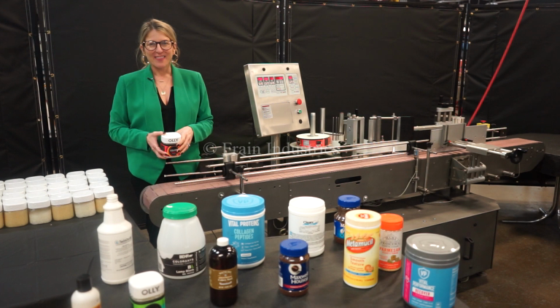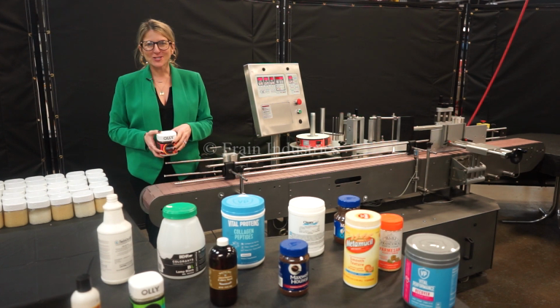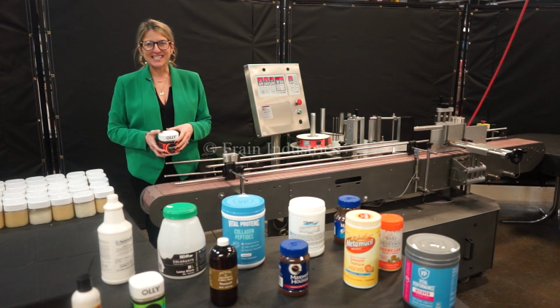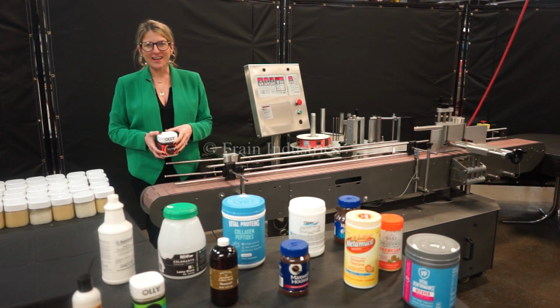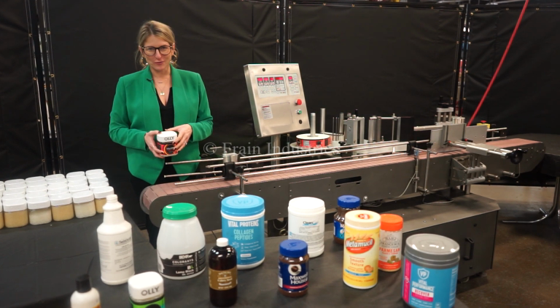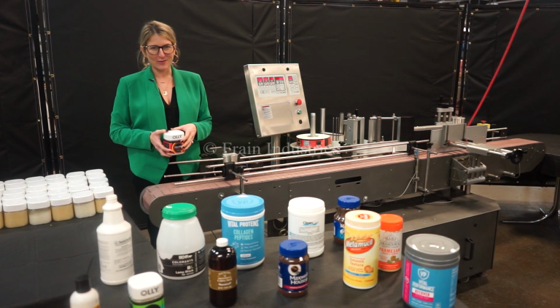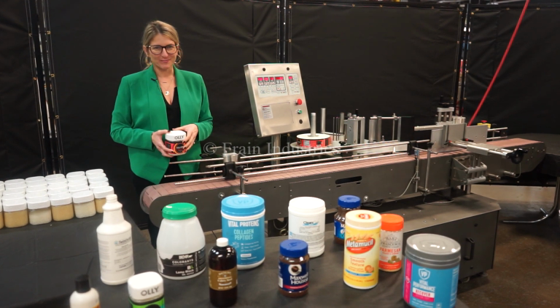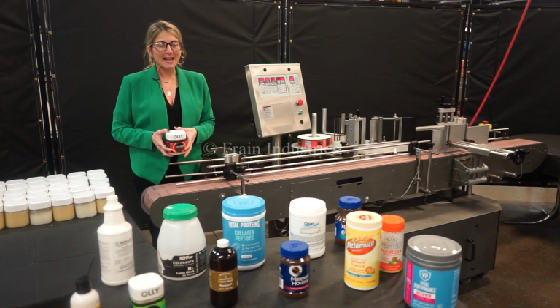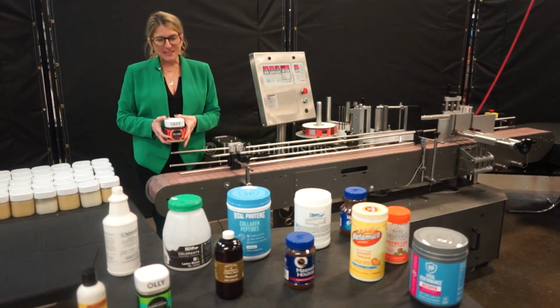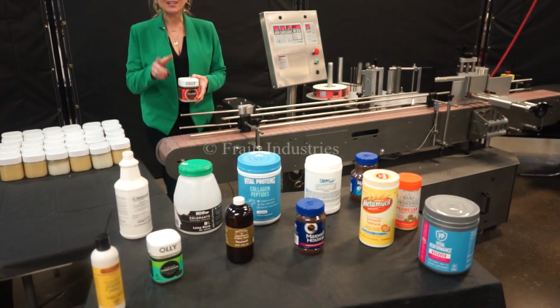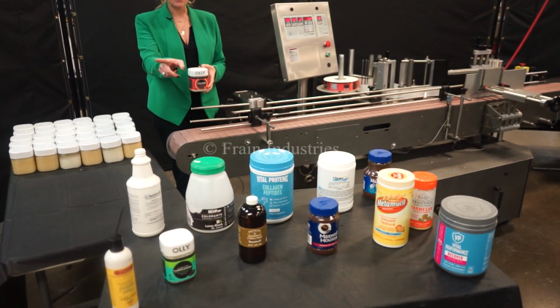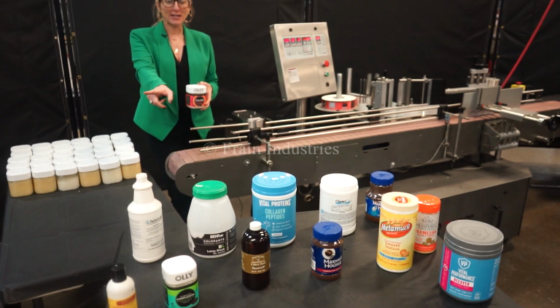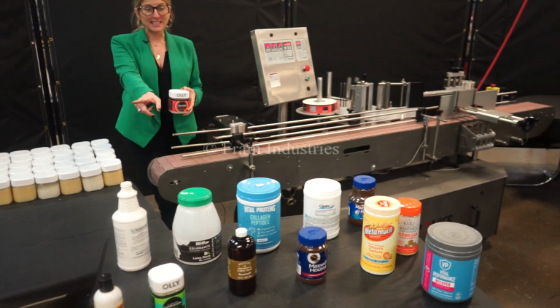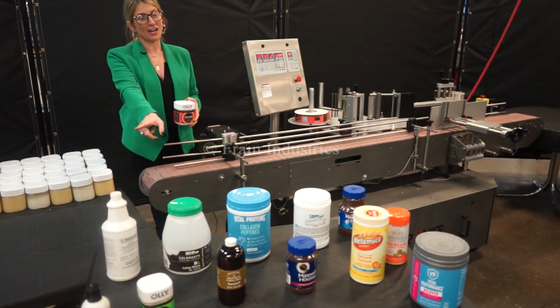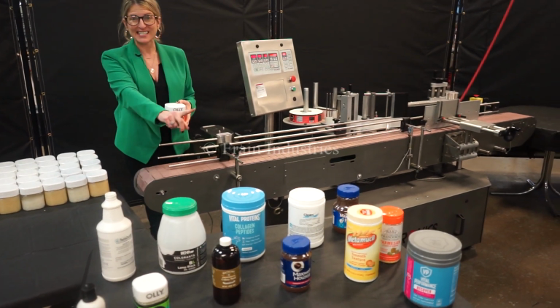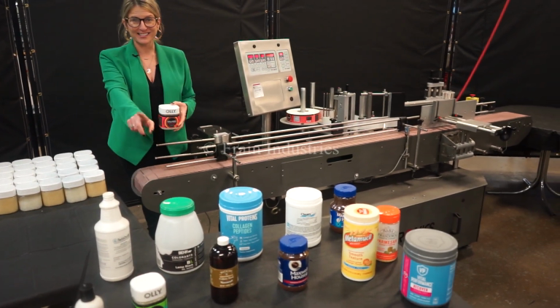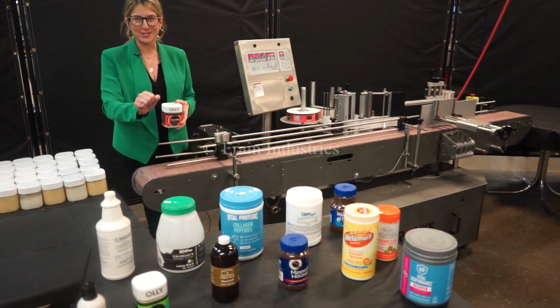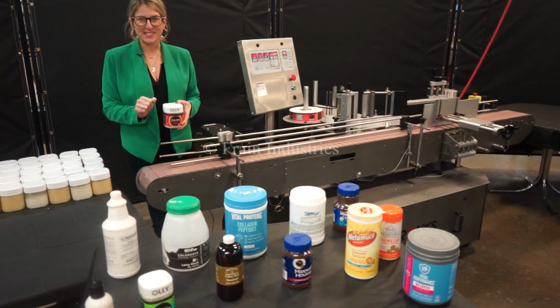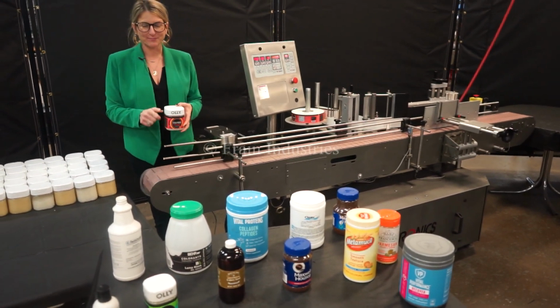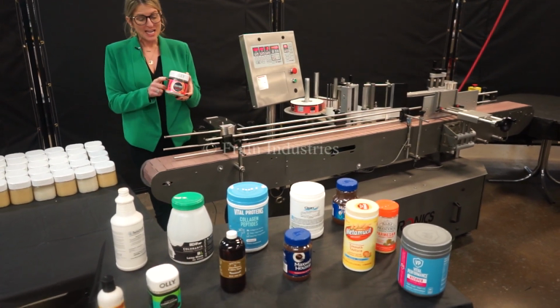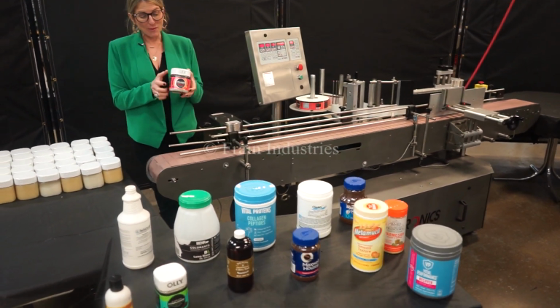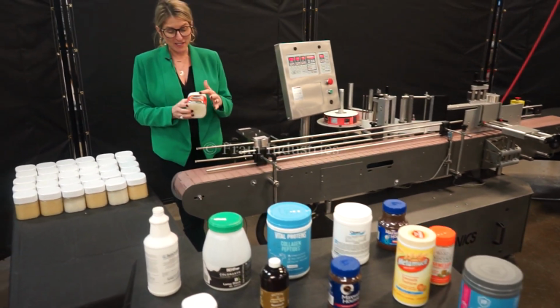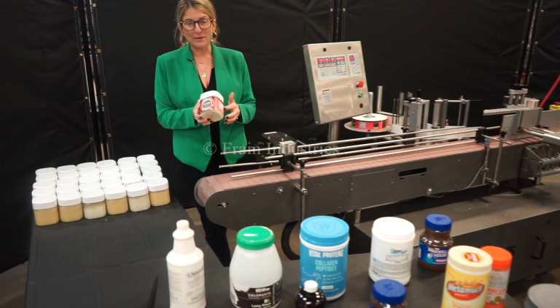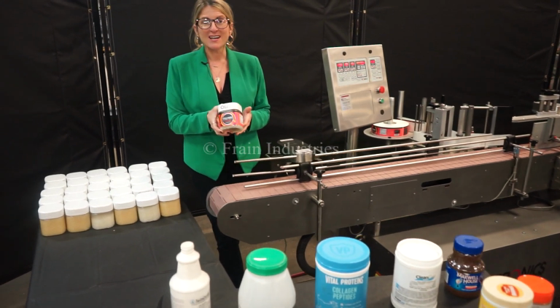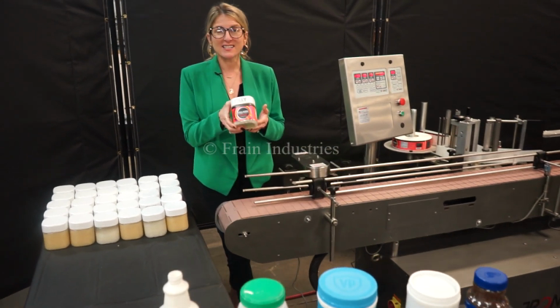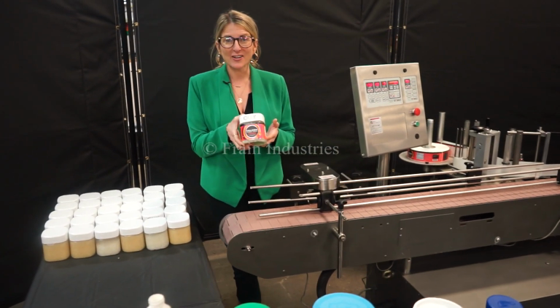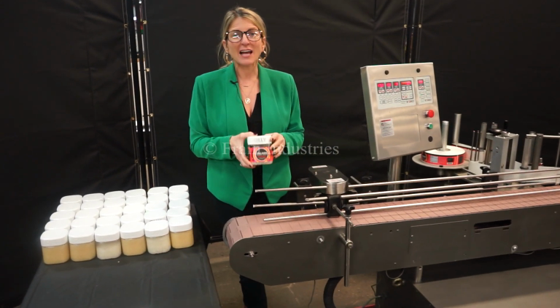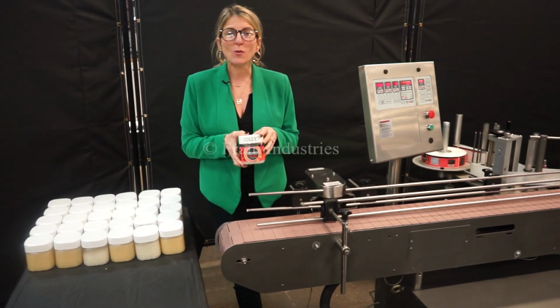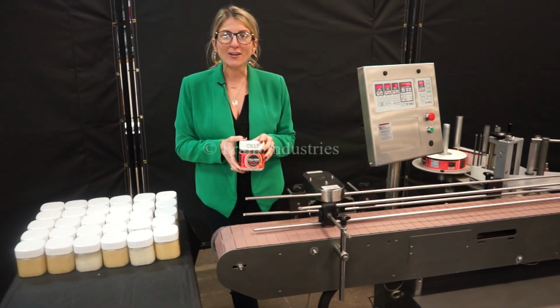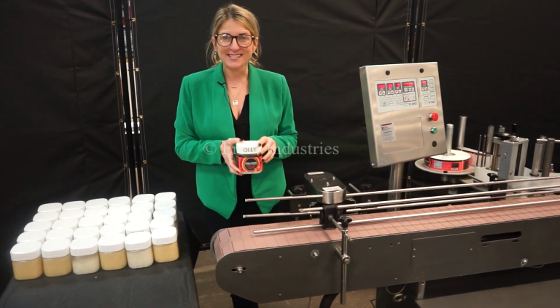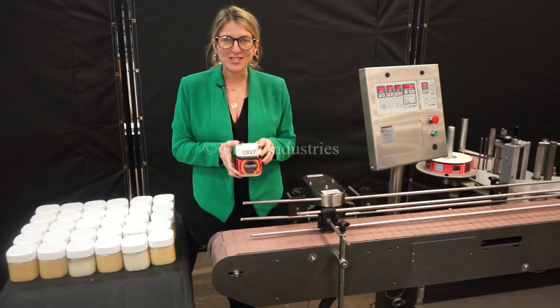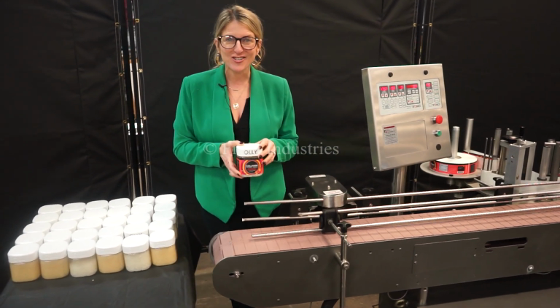The voltage is currently set to single phase 120 volts. Labelers like these are capable of running many different product and container sizes such as the ones you see here. Today we'll be applying this wrap label to this container at a rate of 2,500 cases per single shift.